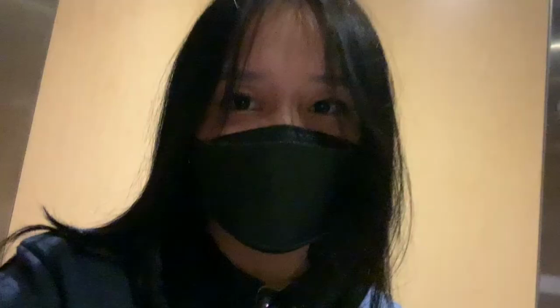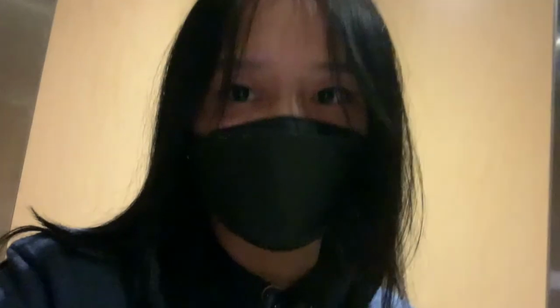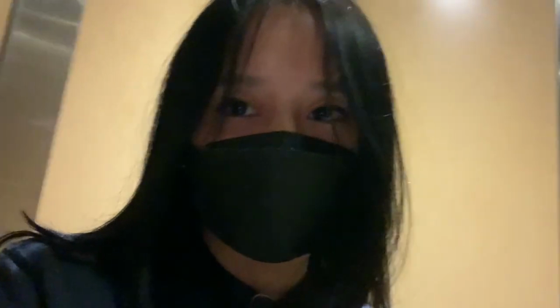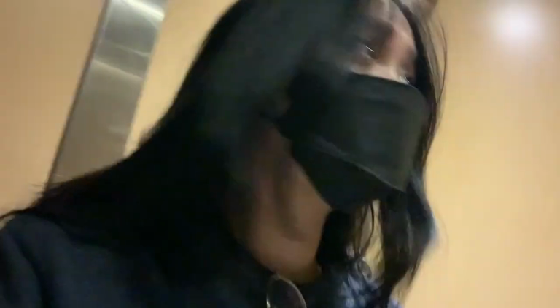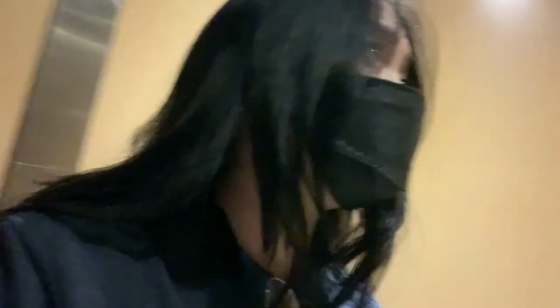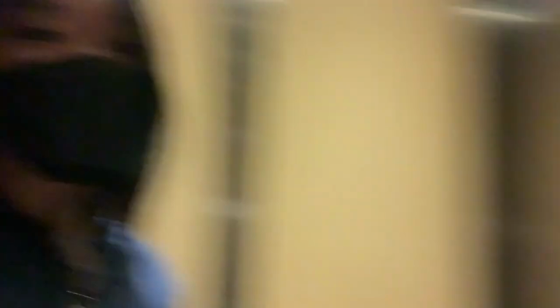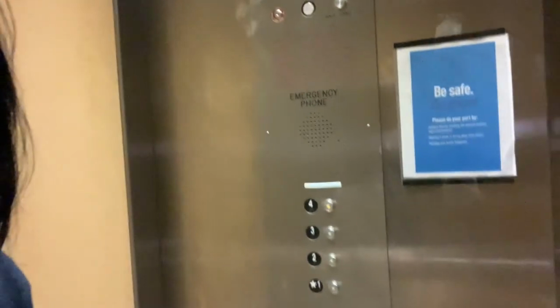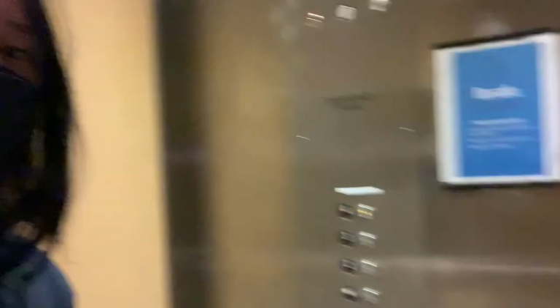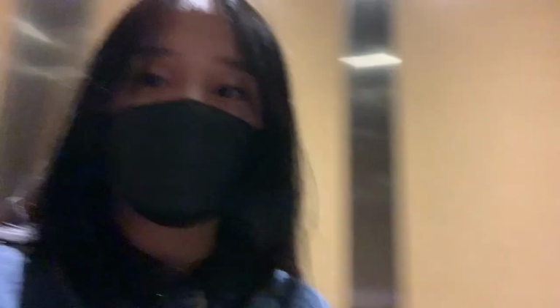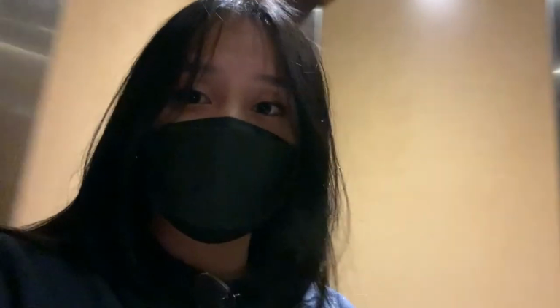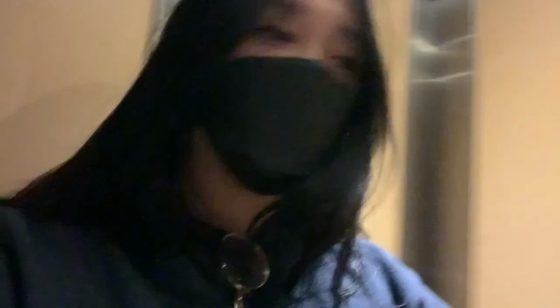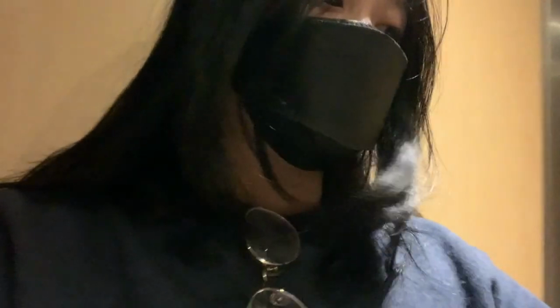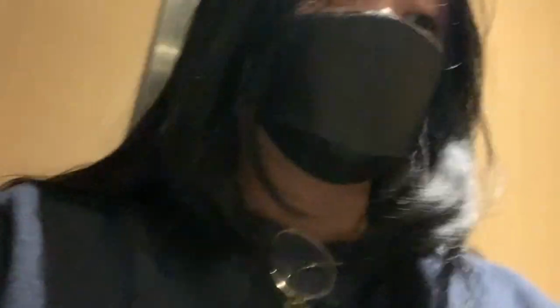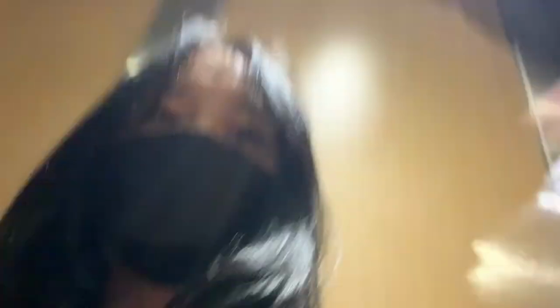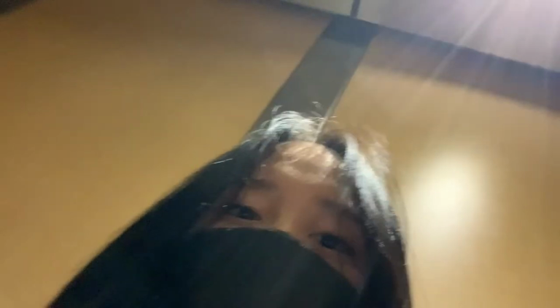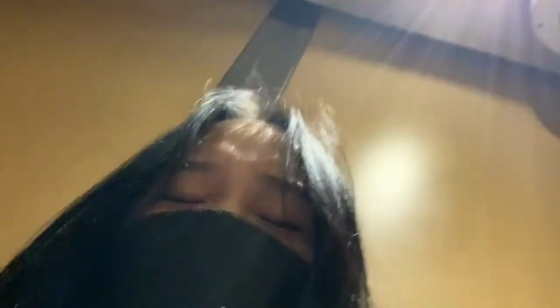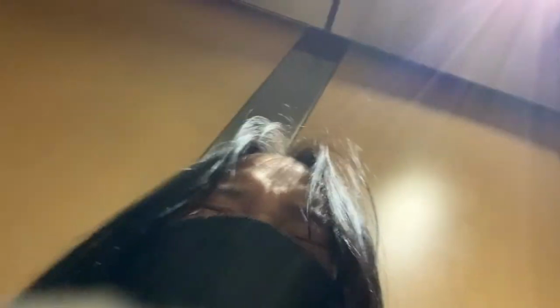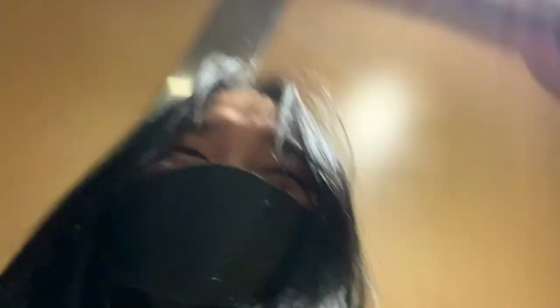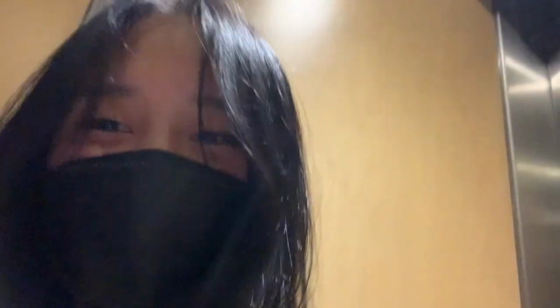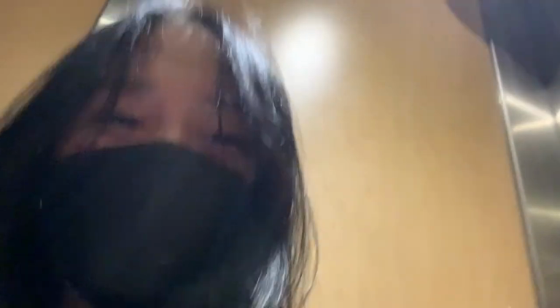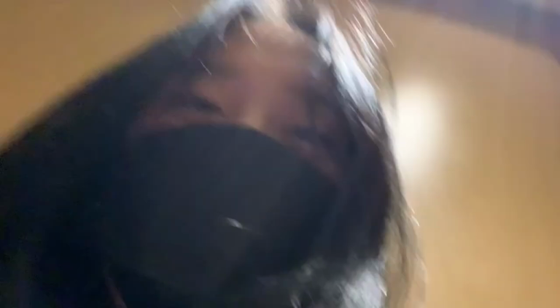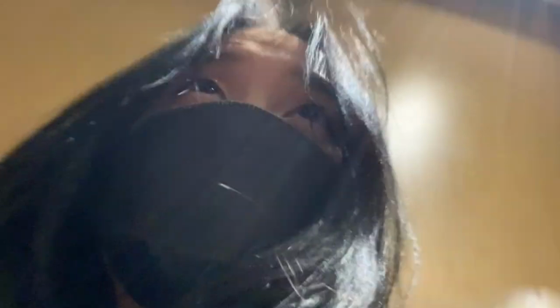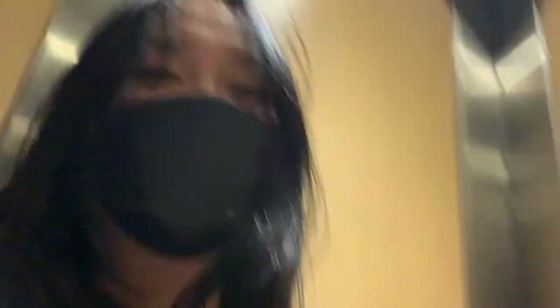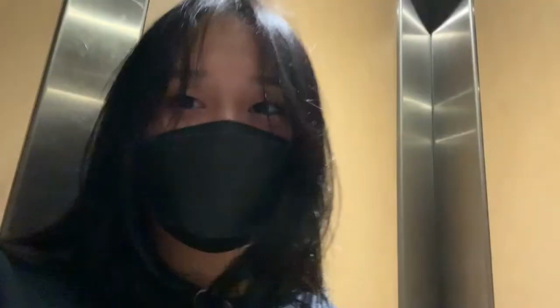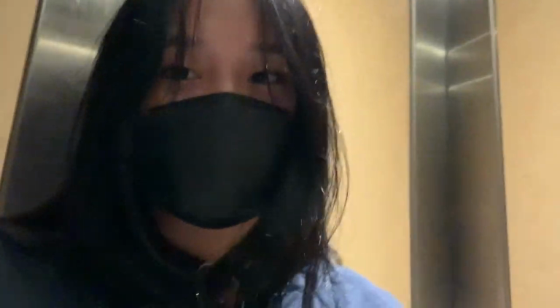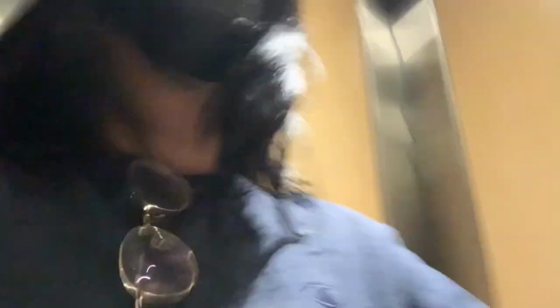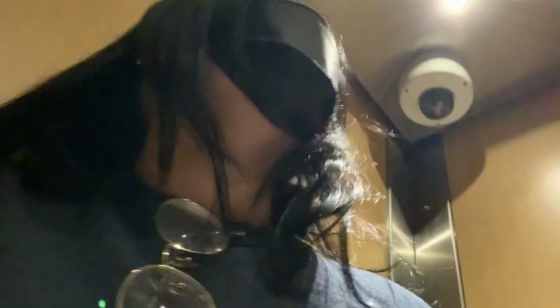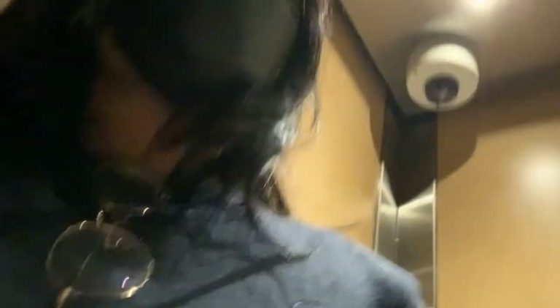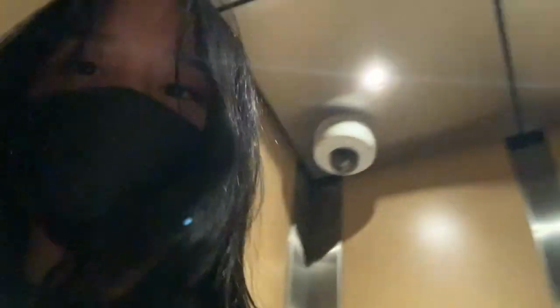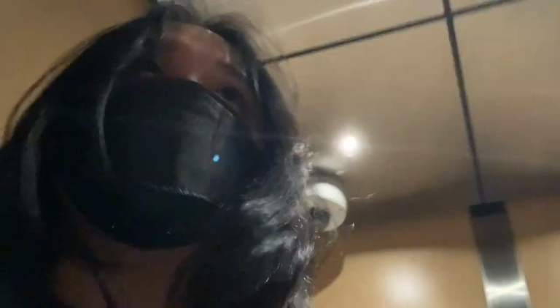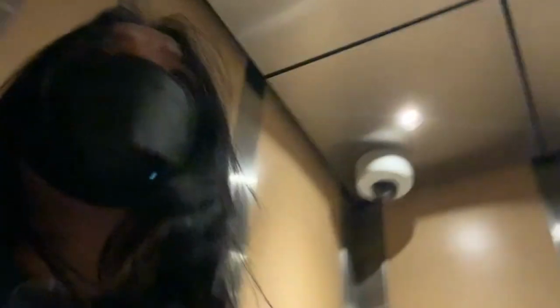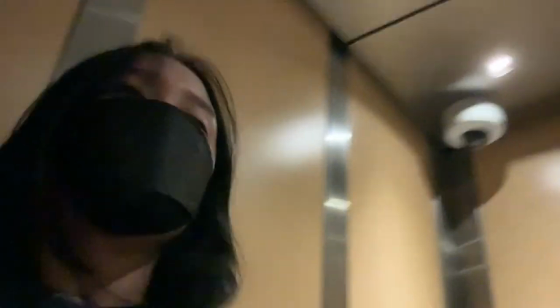I am in the elevators going to the fourth floor. I need to pee — I just got off work — and hopefully no one comes up right now.